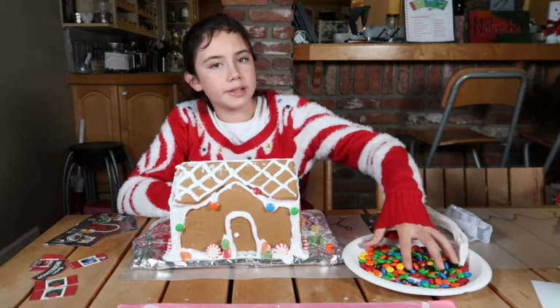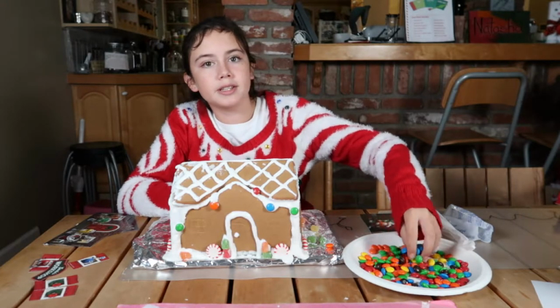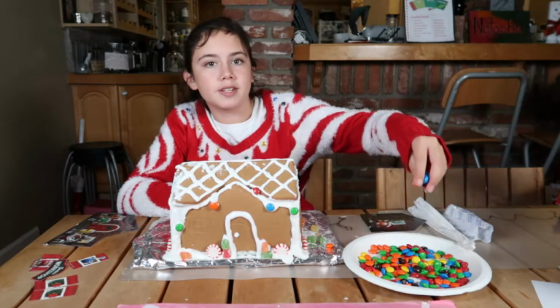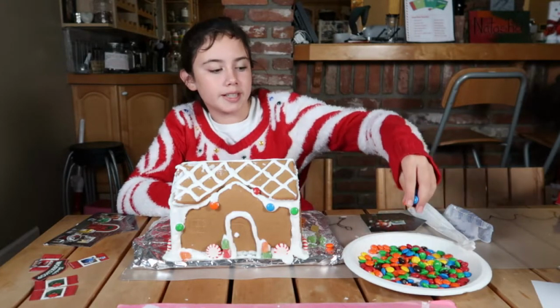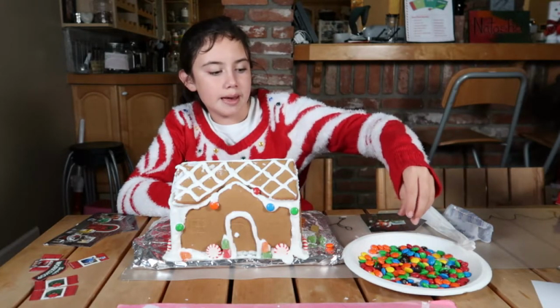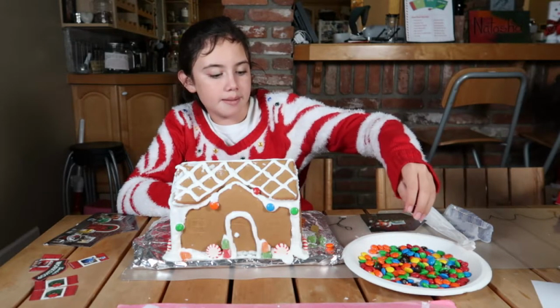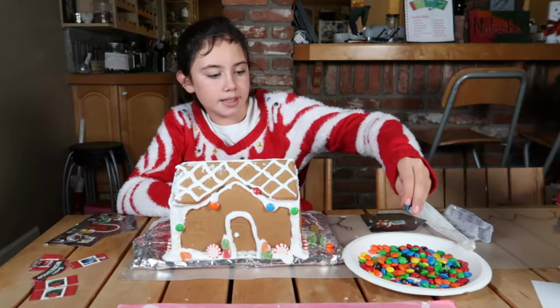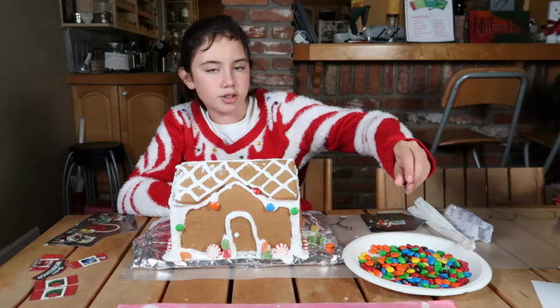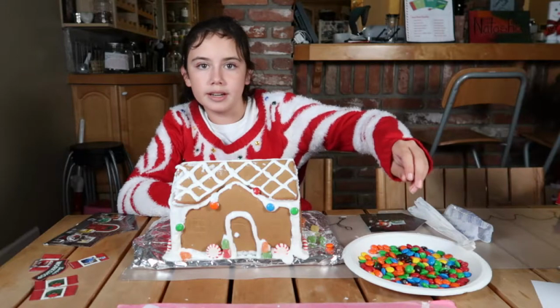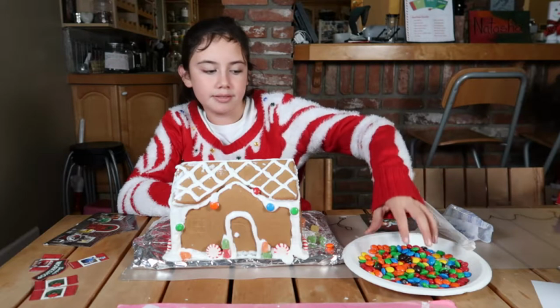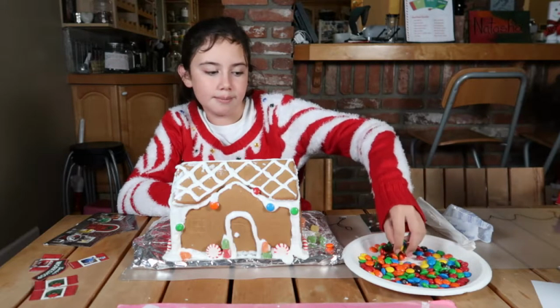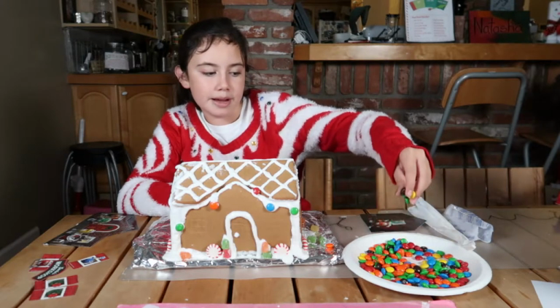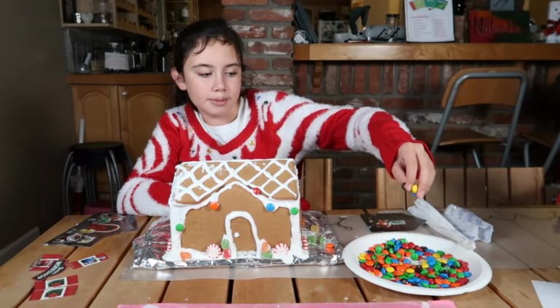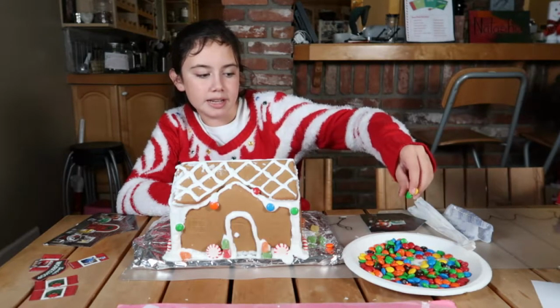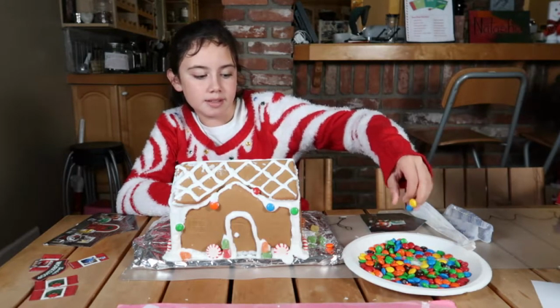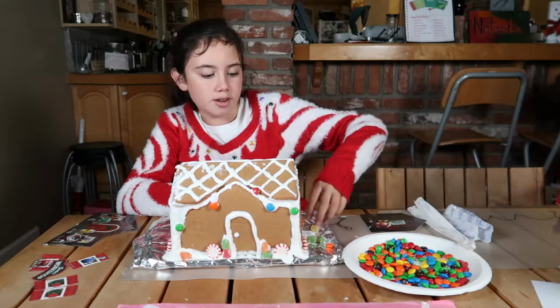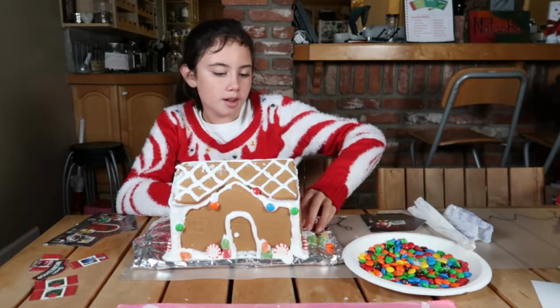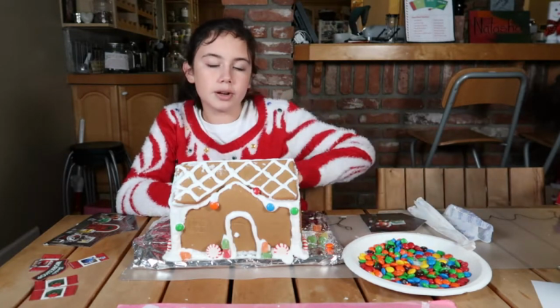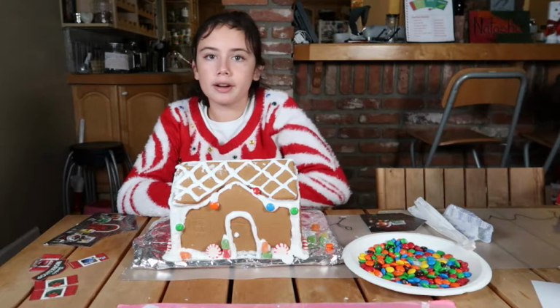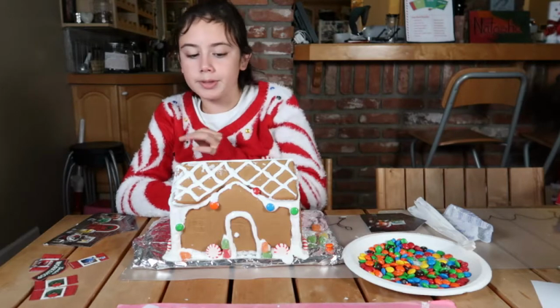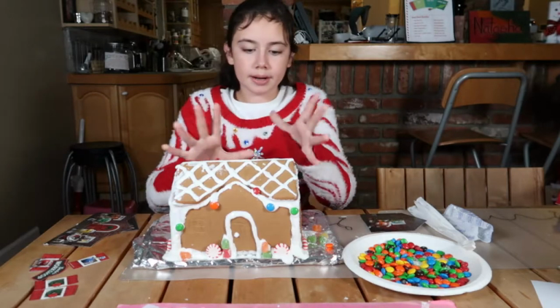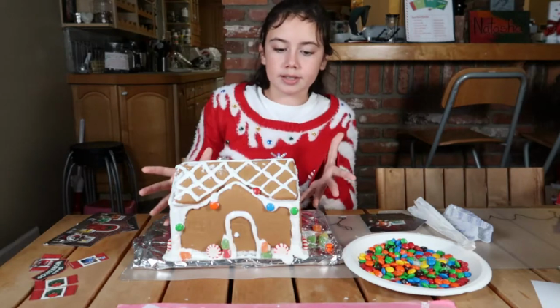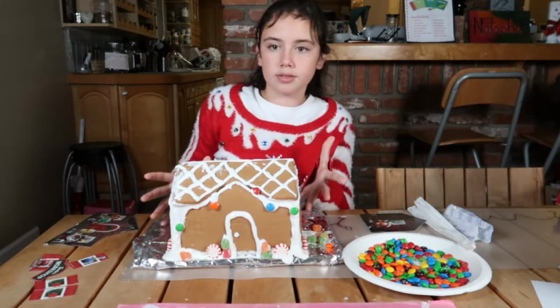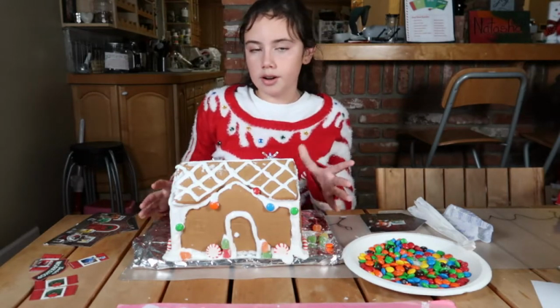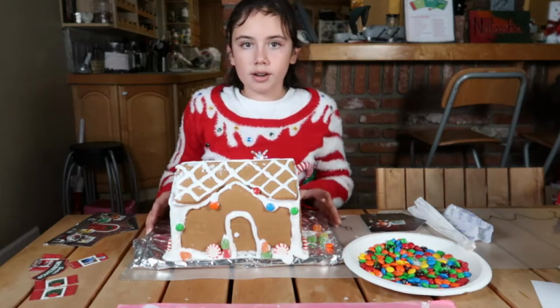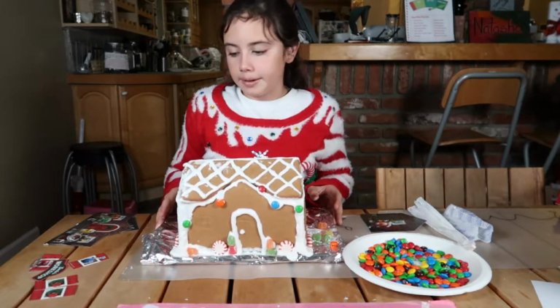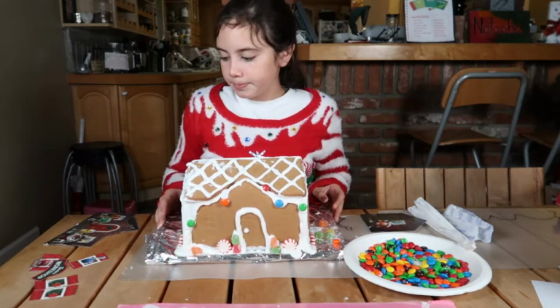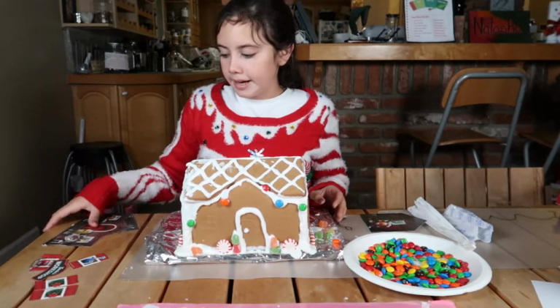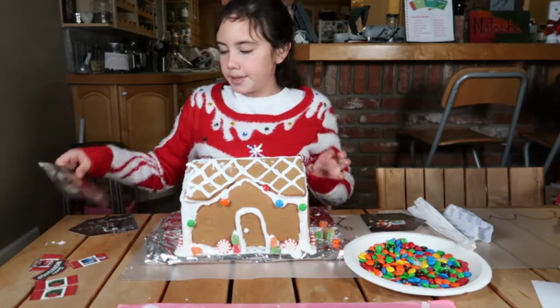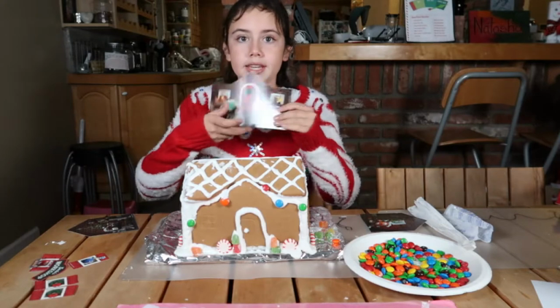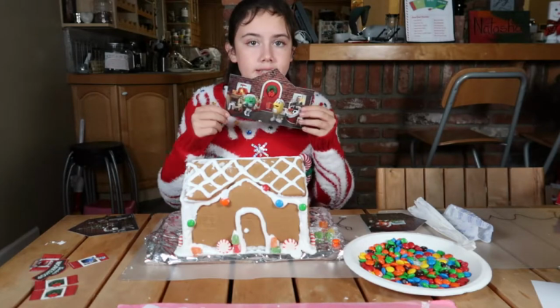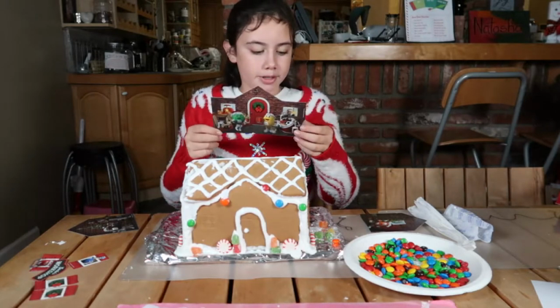We went to the grocery store and got some M&M's. I think it should be enough, and we might have a little bit extra. This is how it looks so far. I'm going to add the inside workshop.